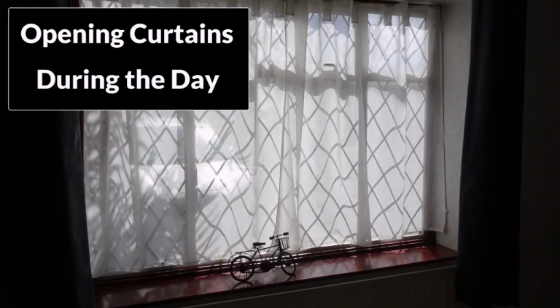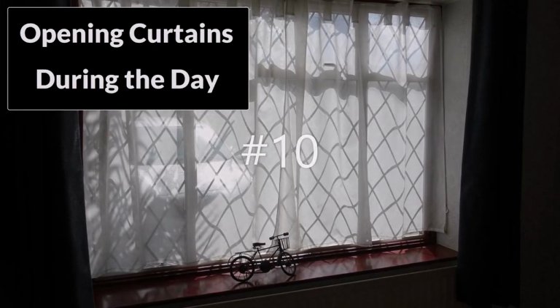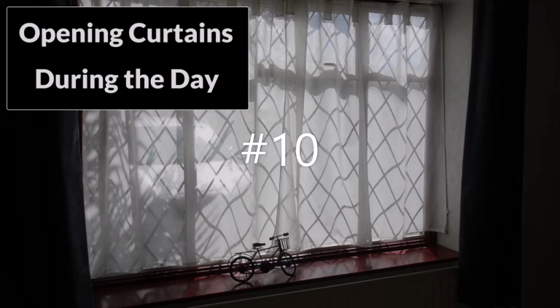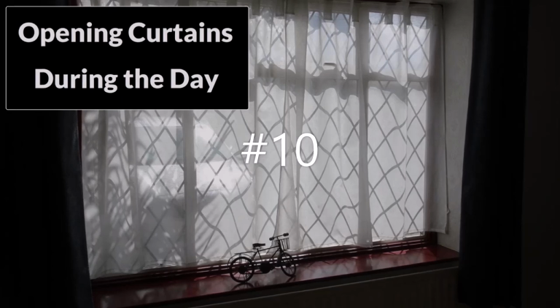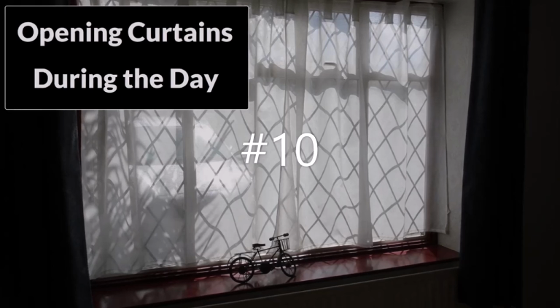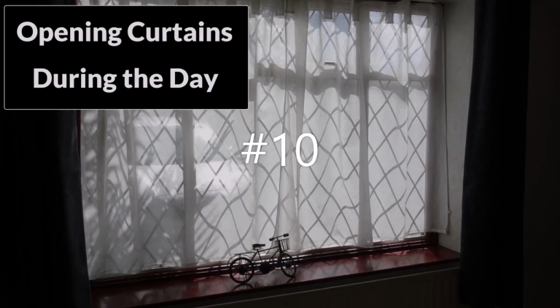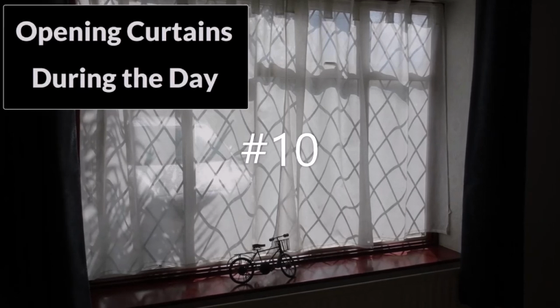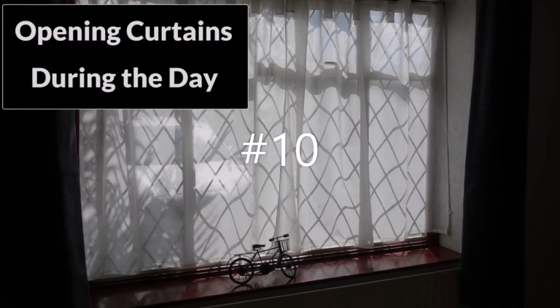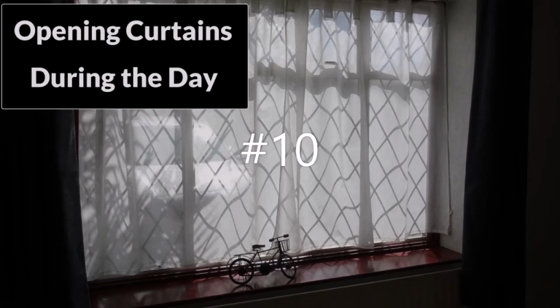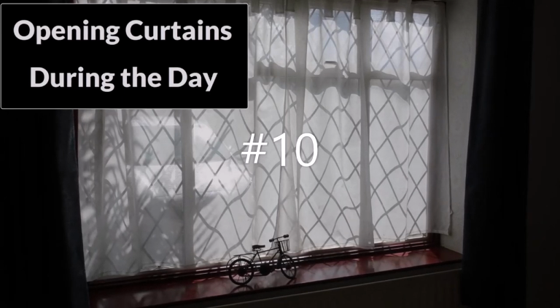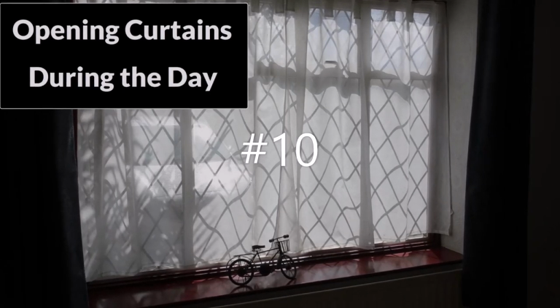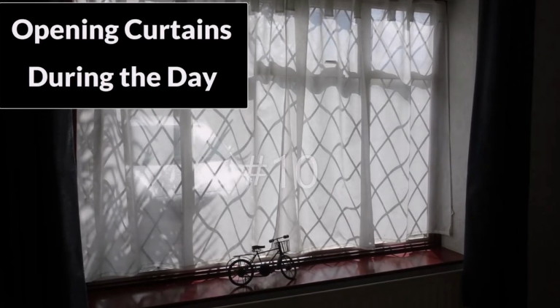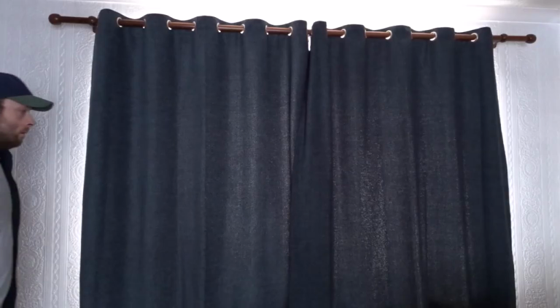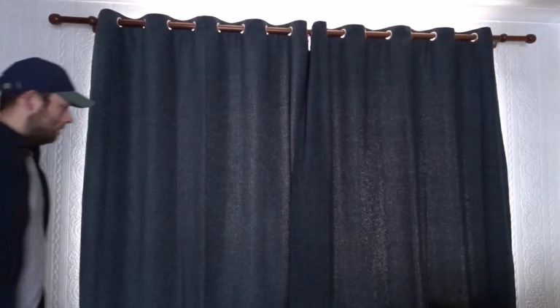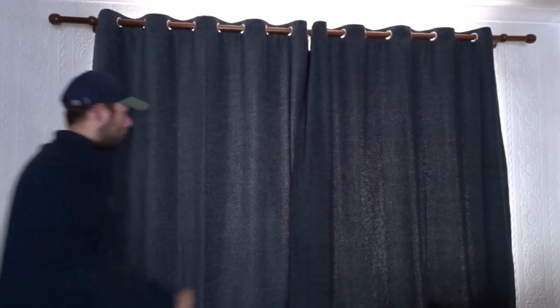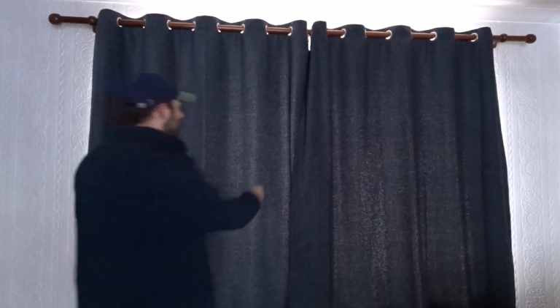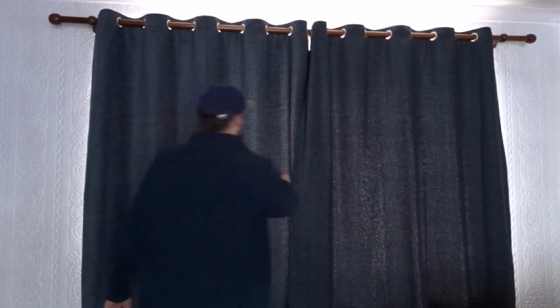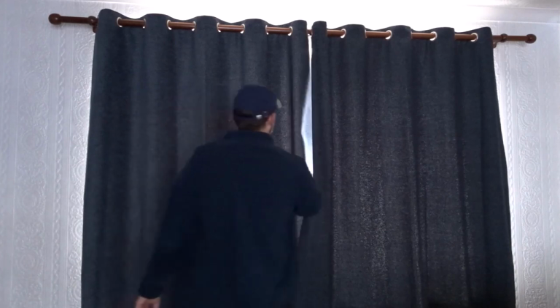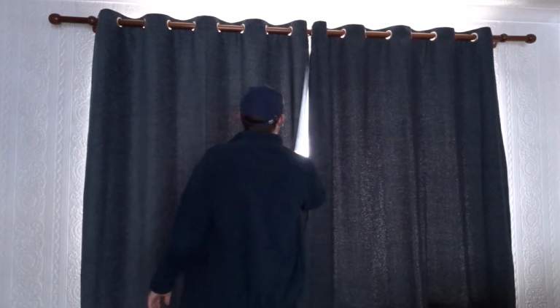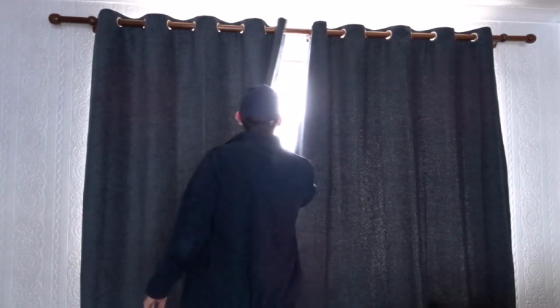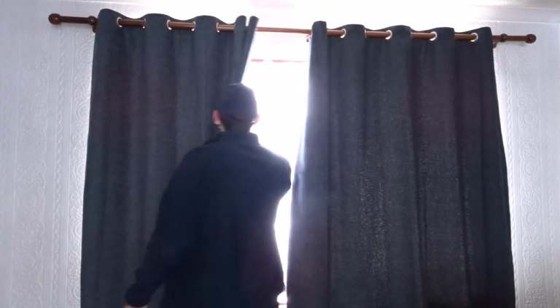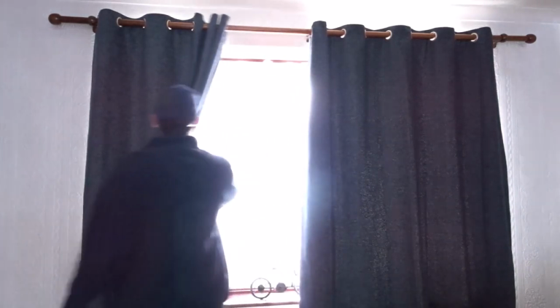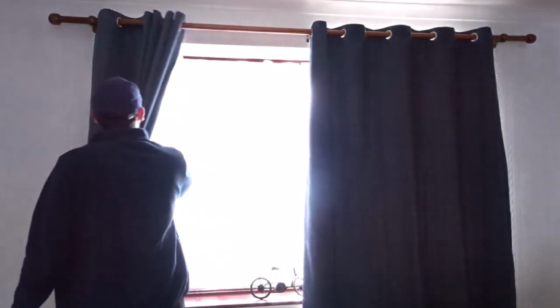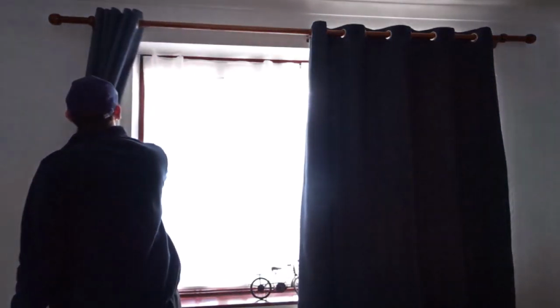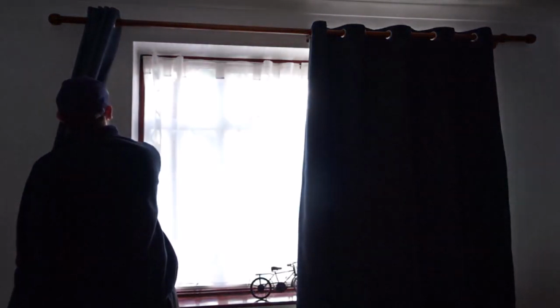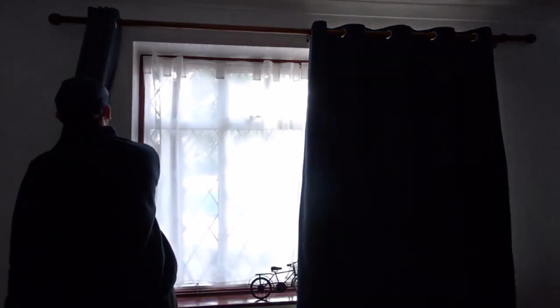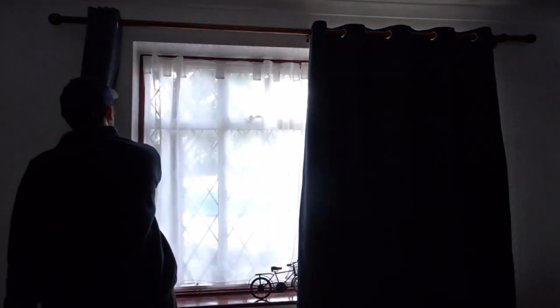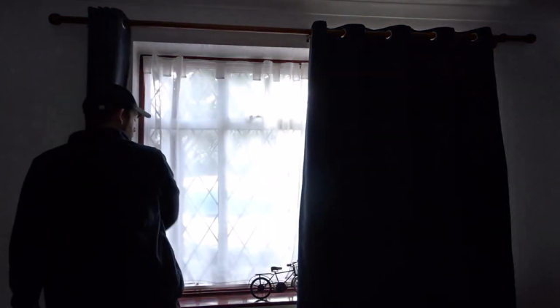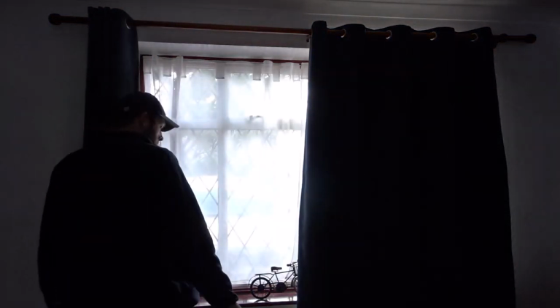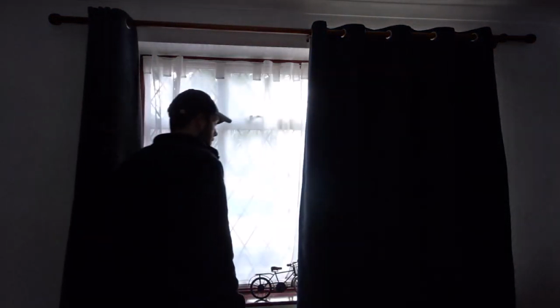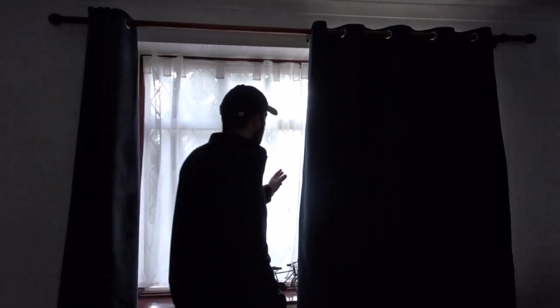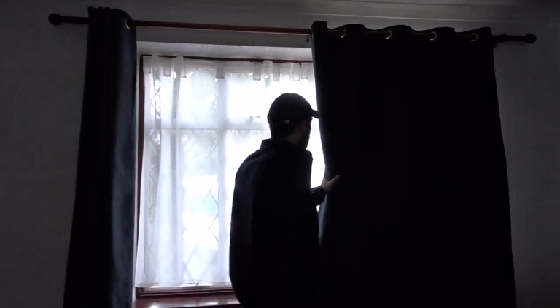And at number ten, open your curtains during the day to let light in and to let any warmth in from the sun, so that you can capture some of that free heat from the sun during the day.